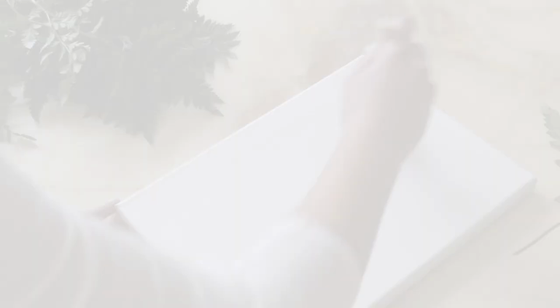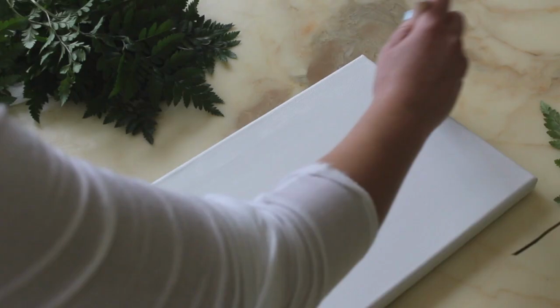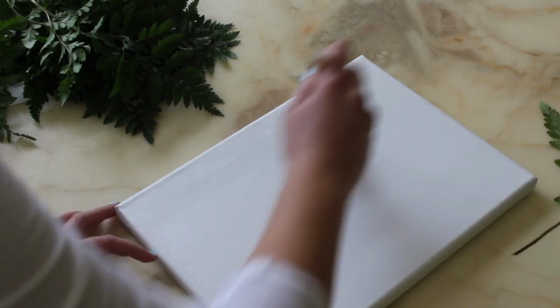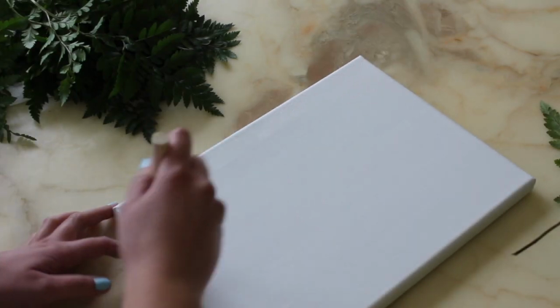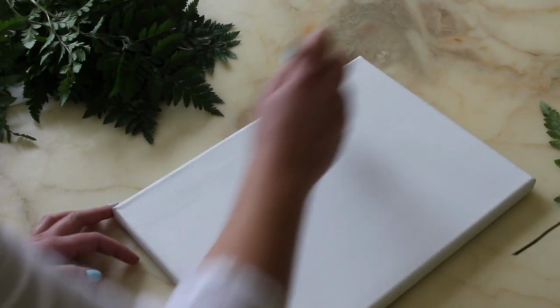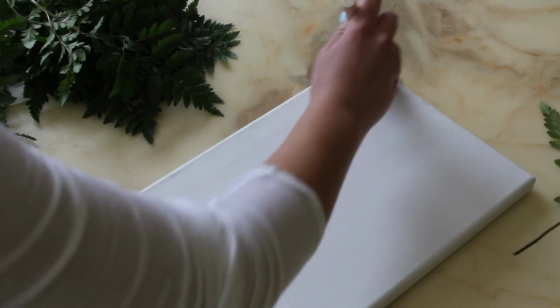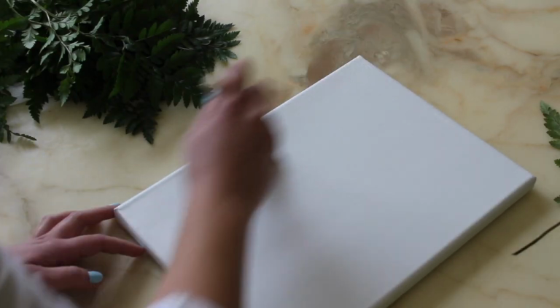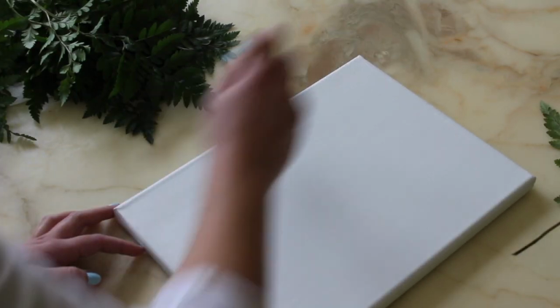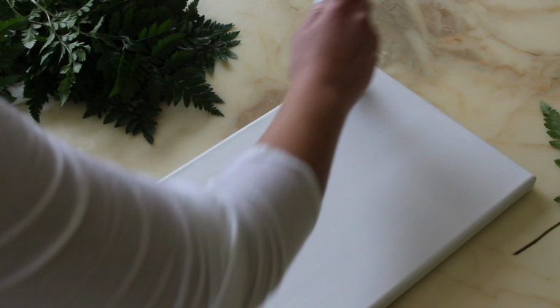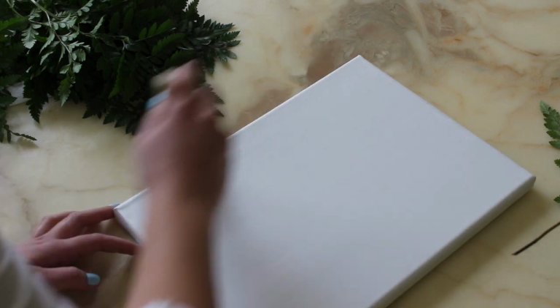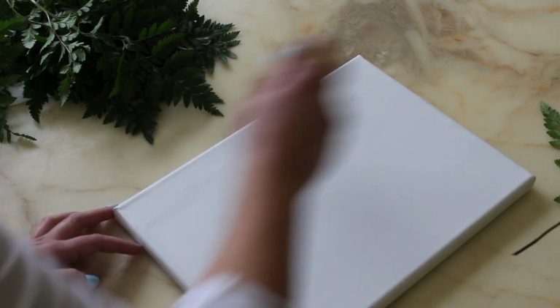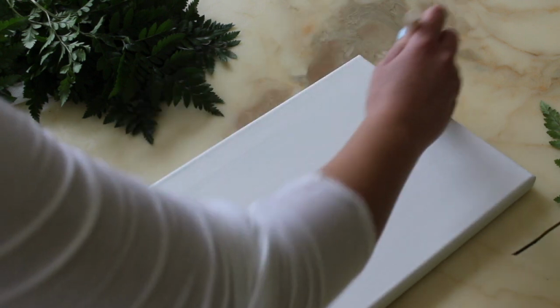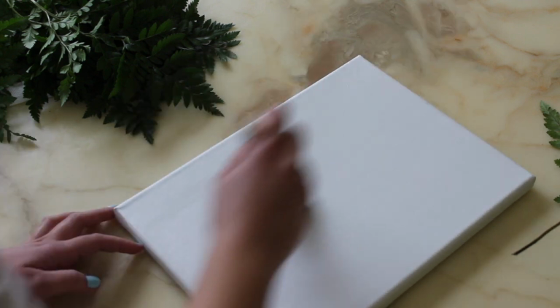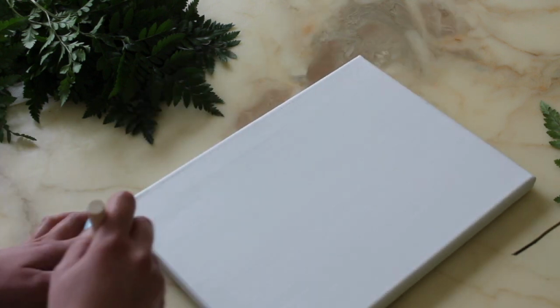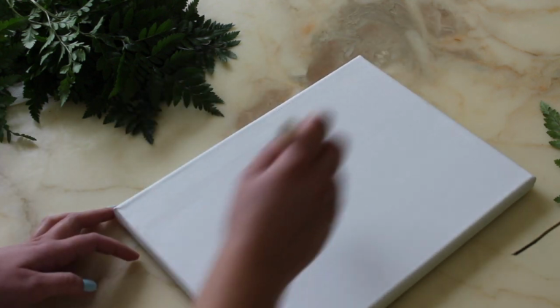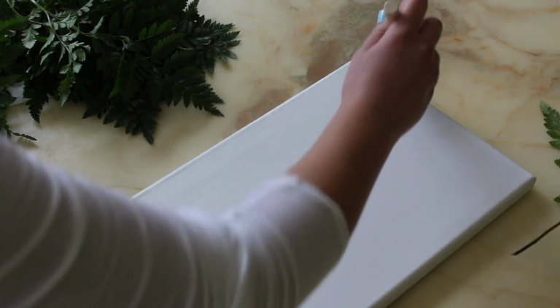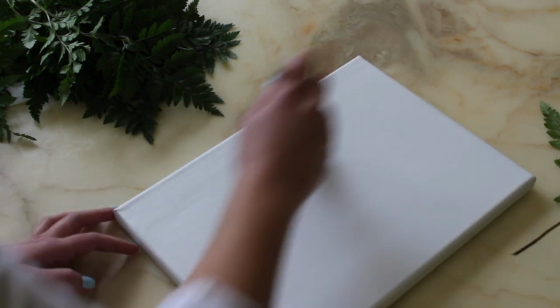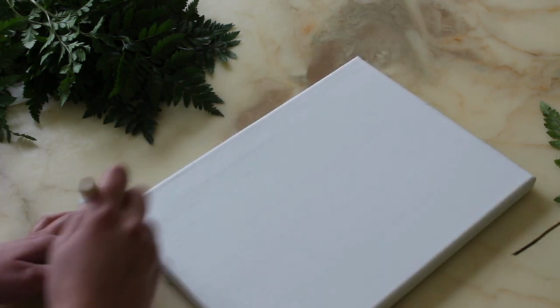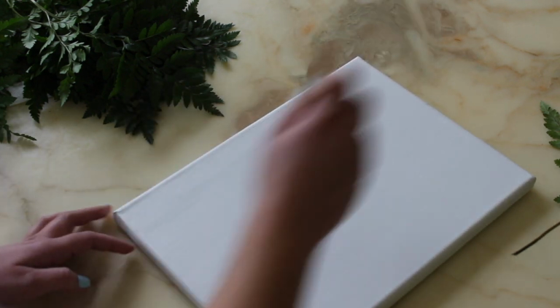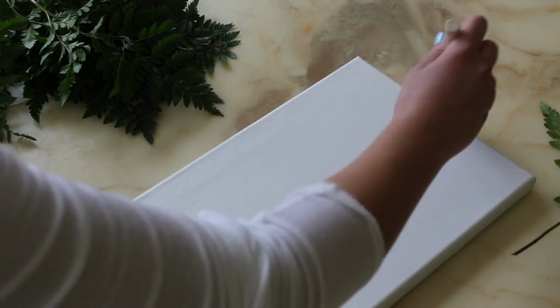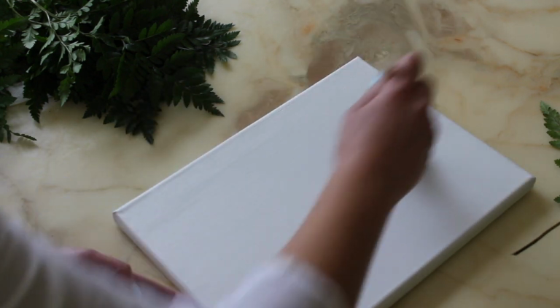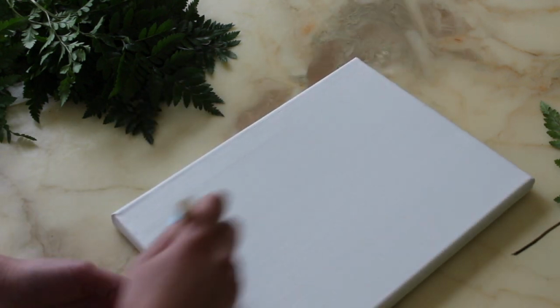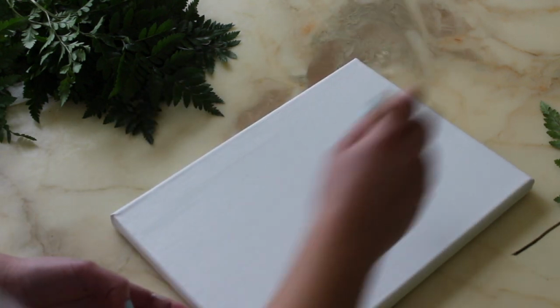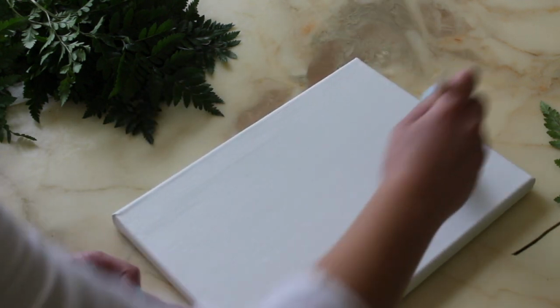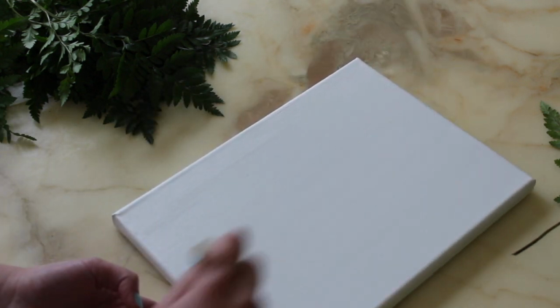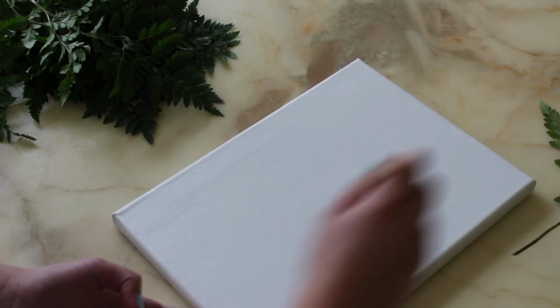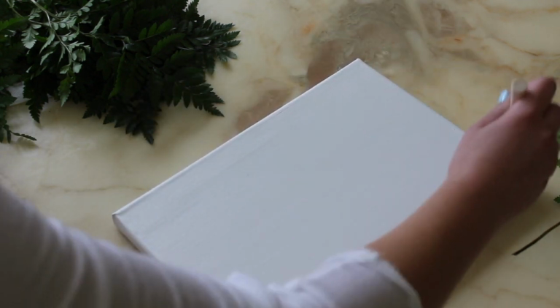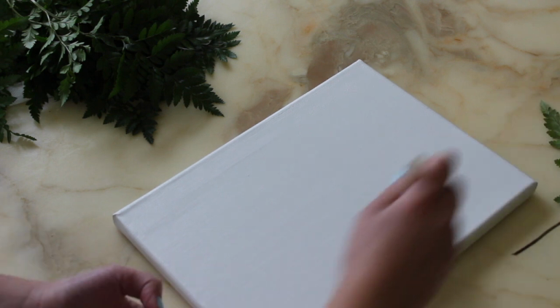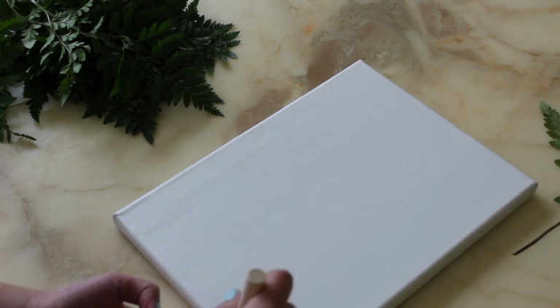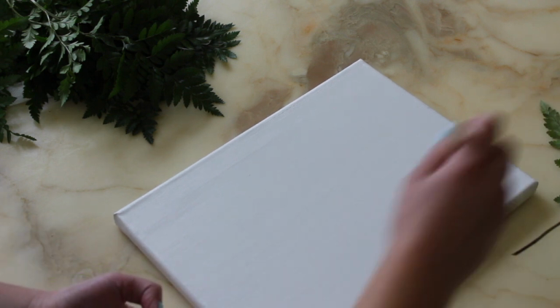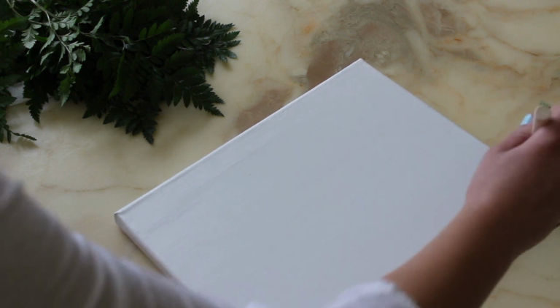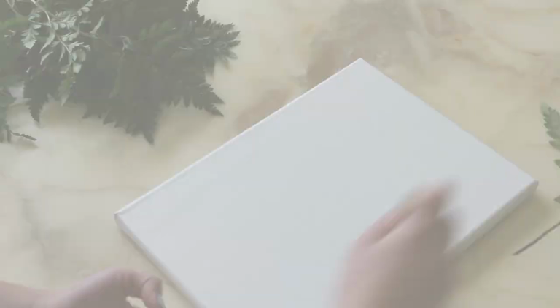To start off, I'm just going to prime my canvas, and once I finish doing that I'm going to let it dry completely, and then we can get on with the actual painting.